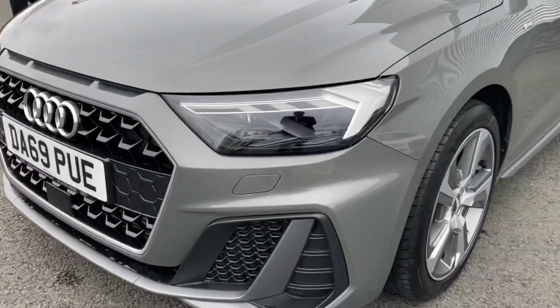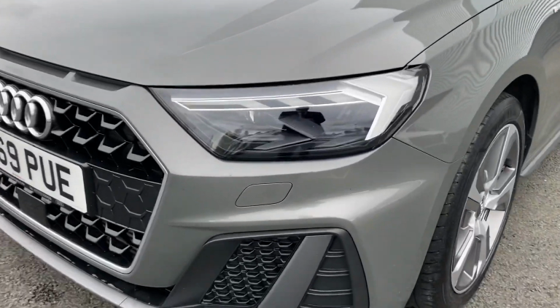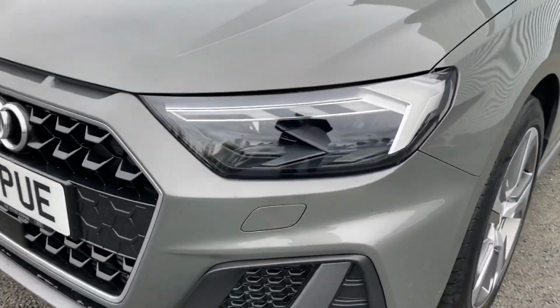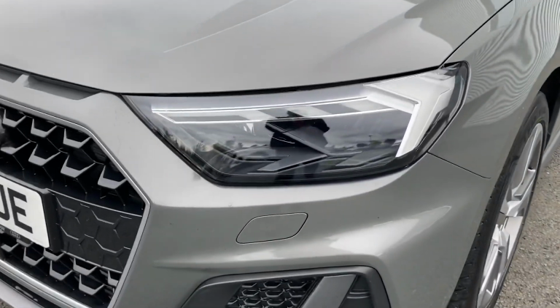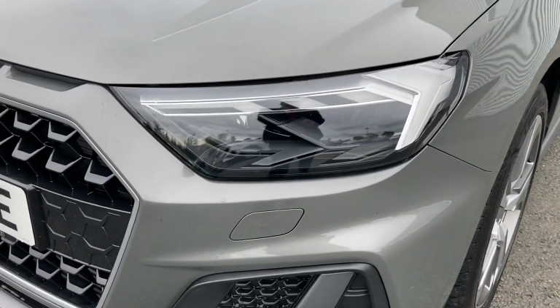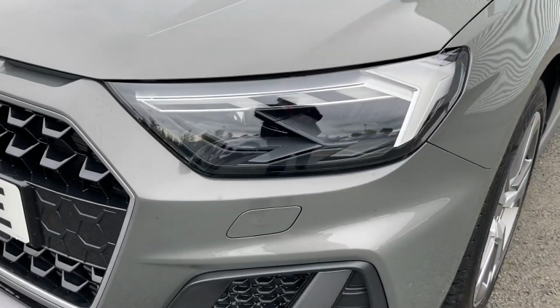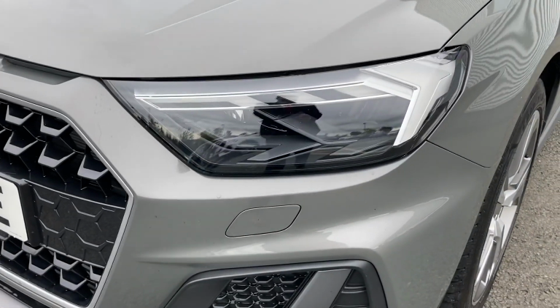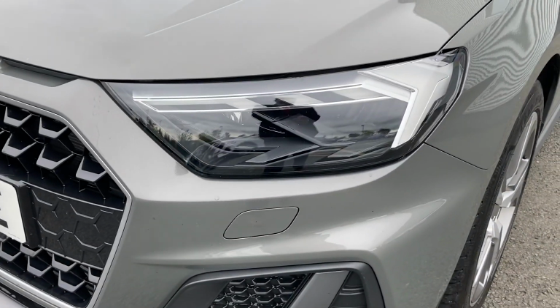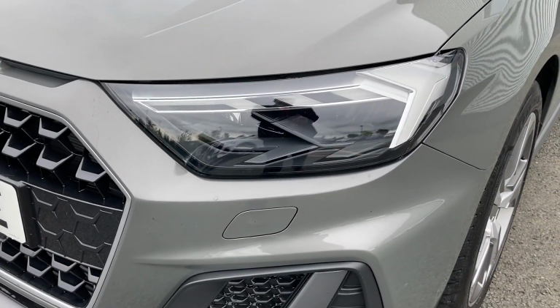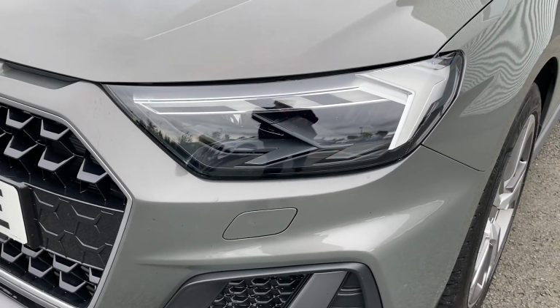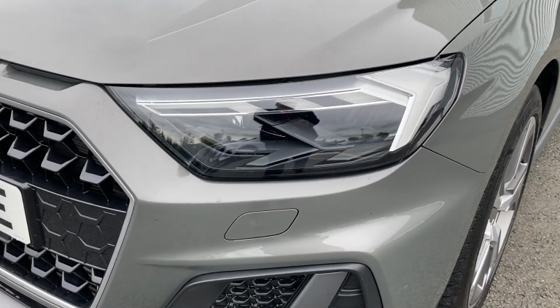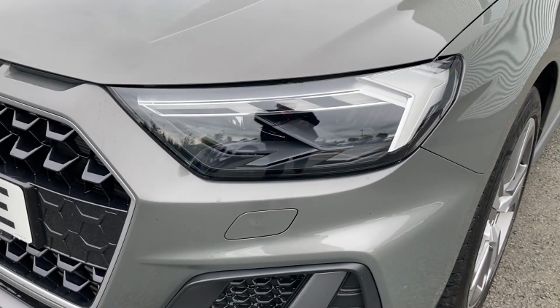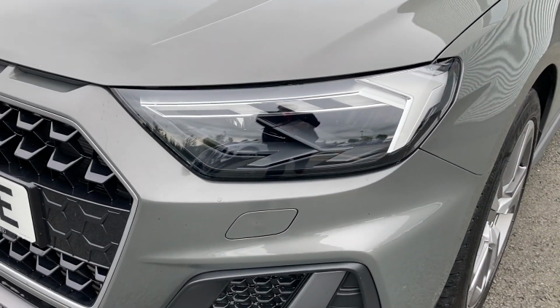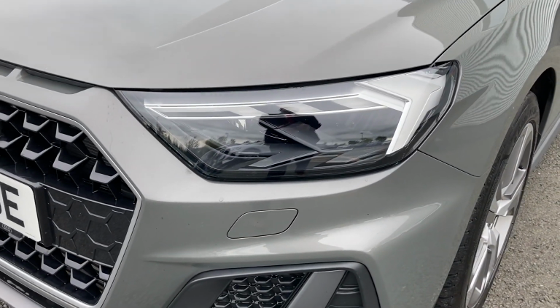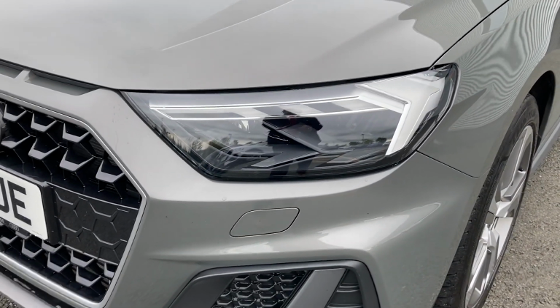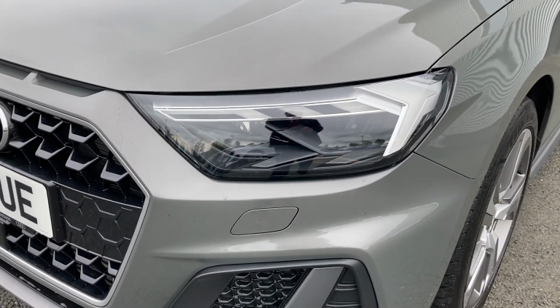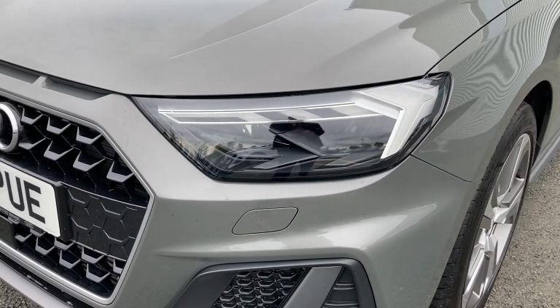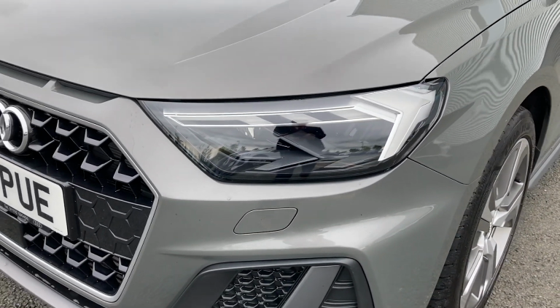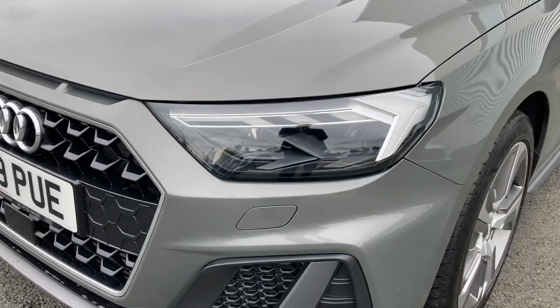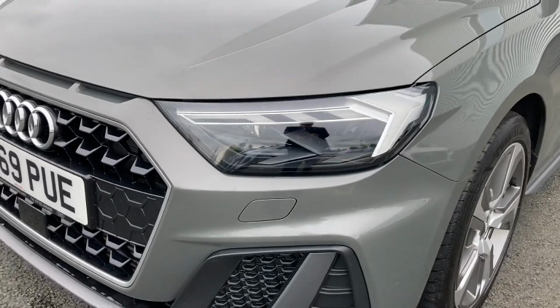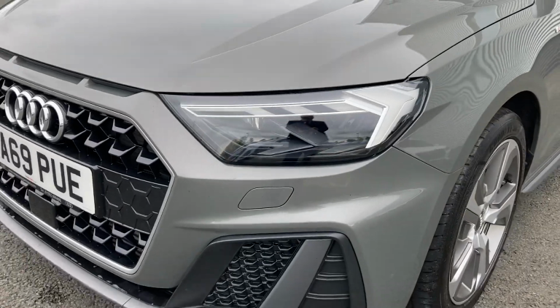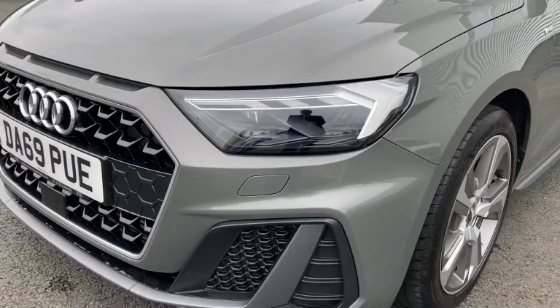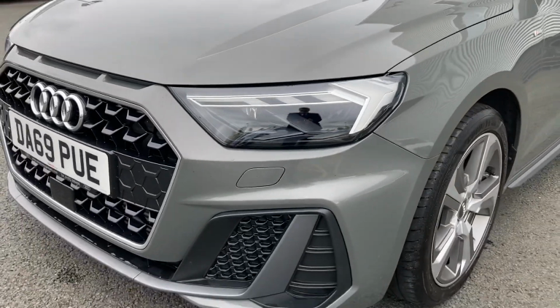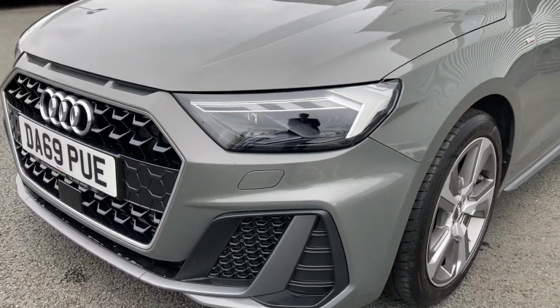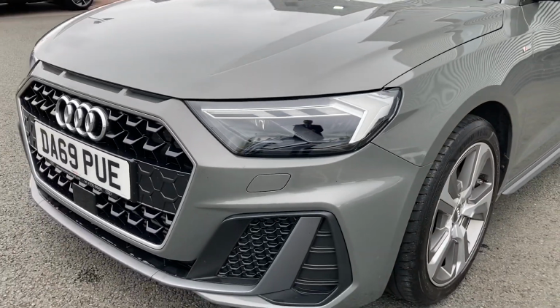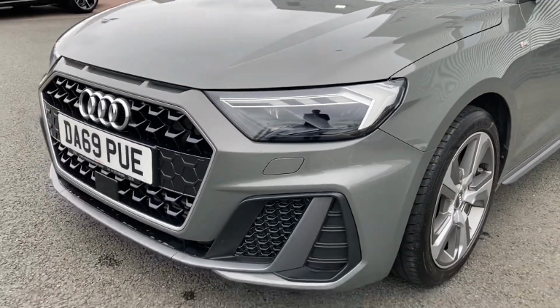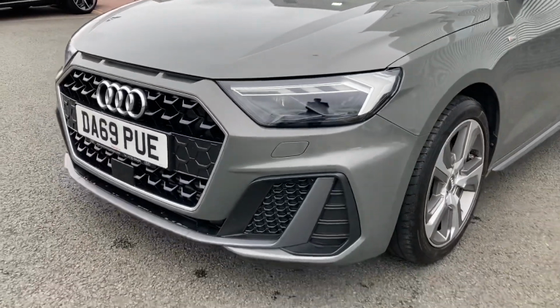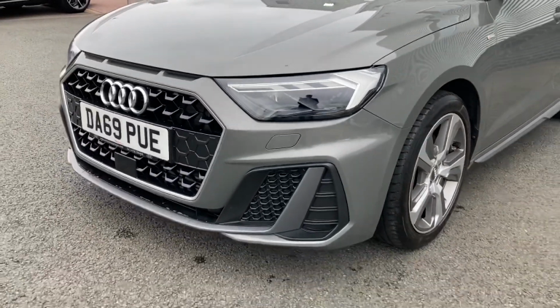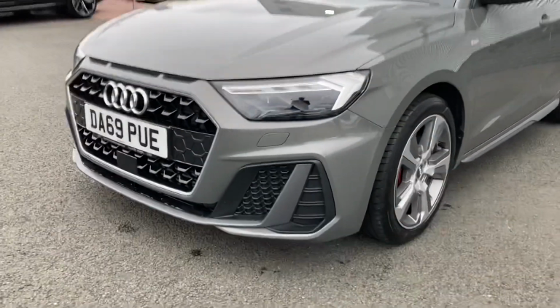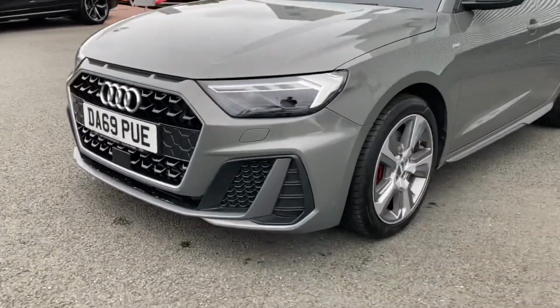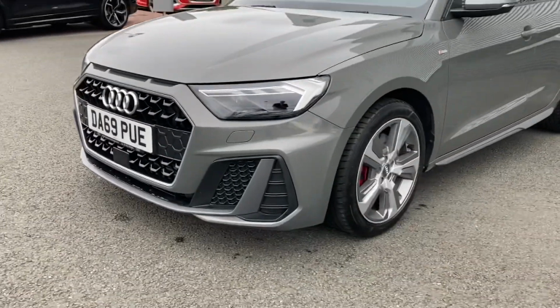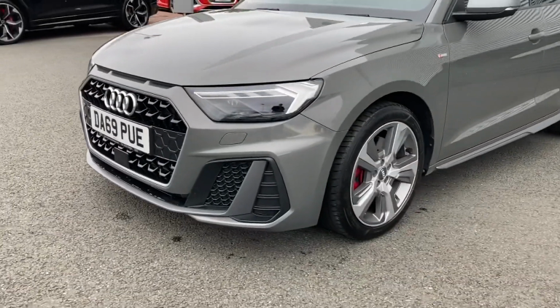Coming to the front of the vehicle, we do have this car's LED headlights with the rear dynamic indicators. These give a really bright beam, lighting up even the darkest of road conditions.